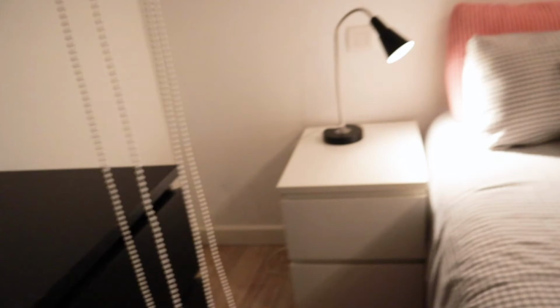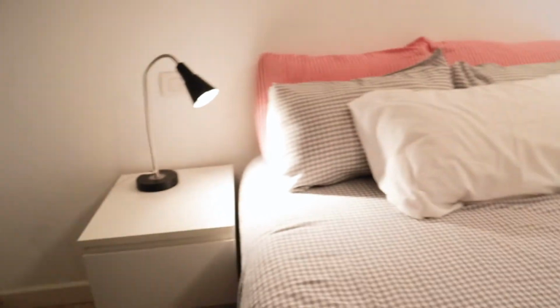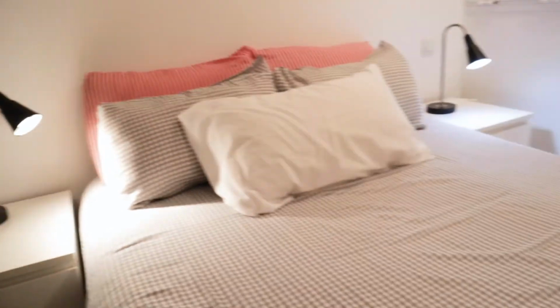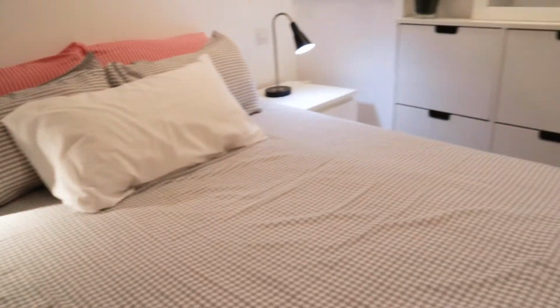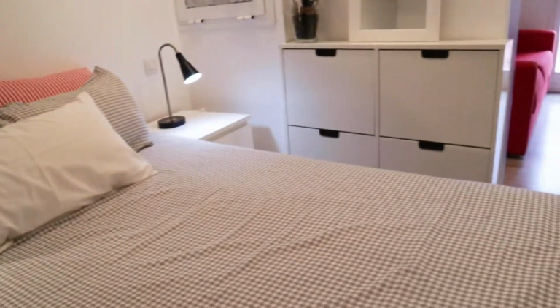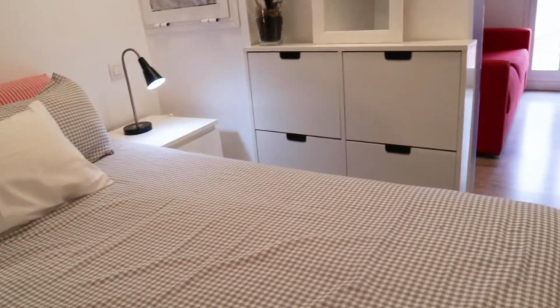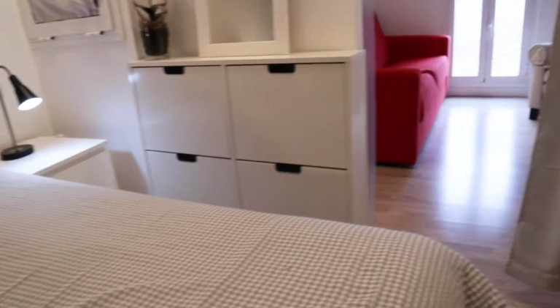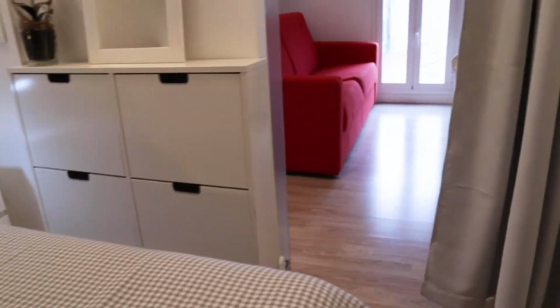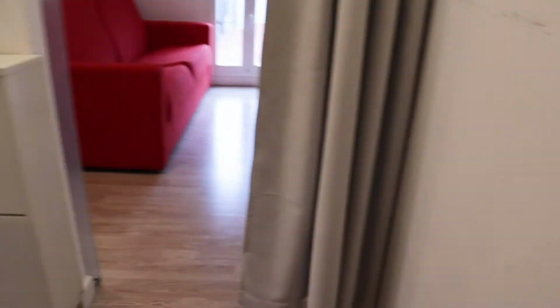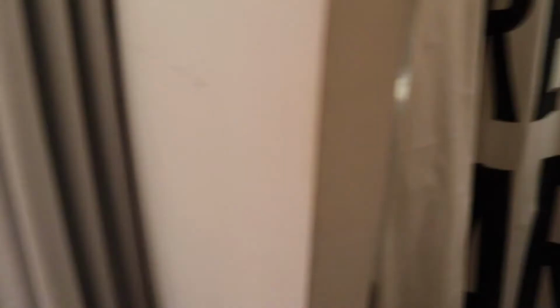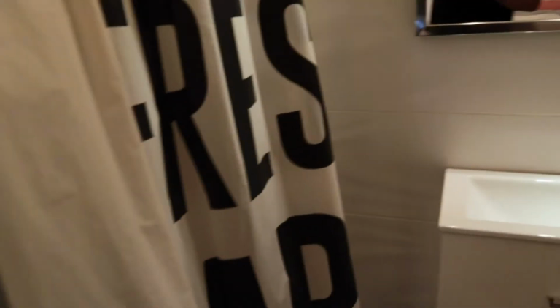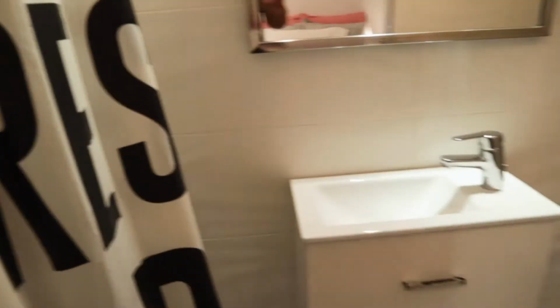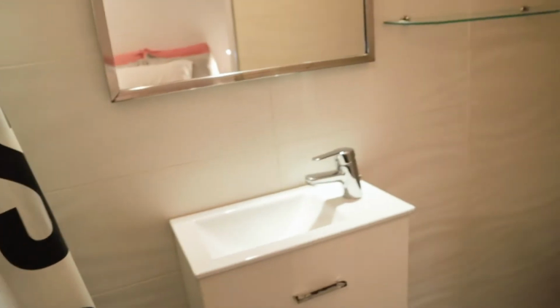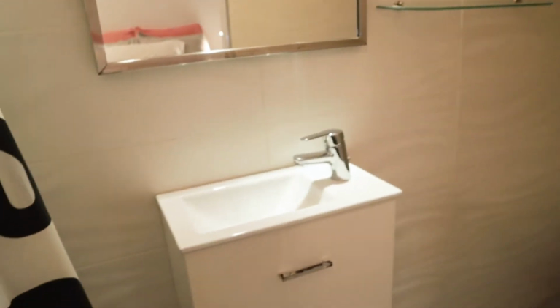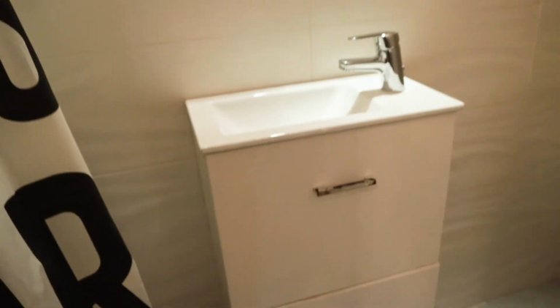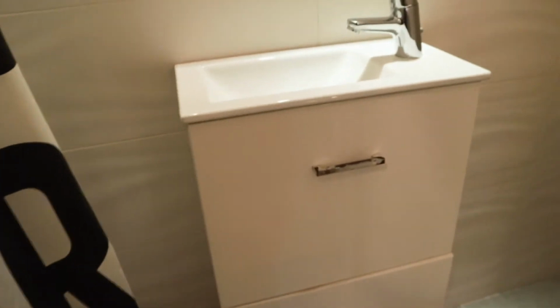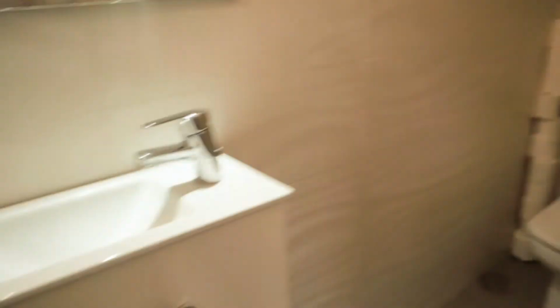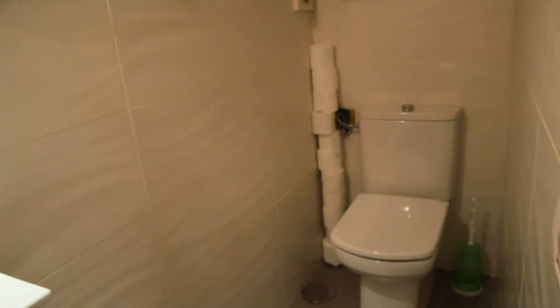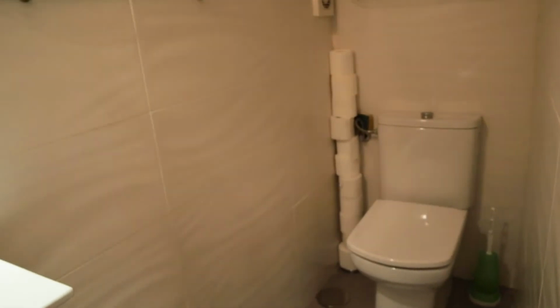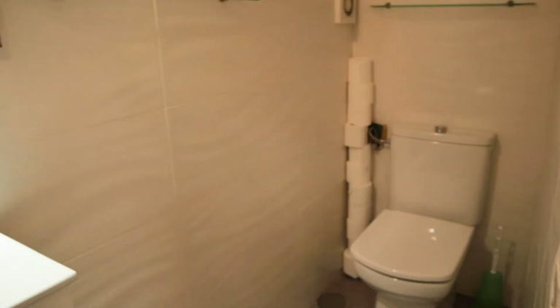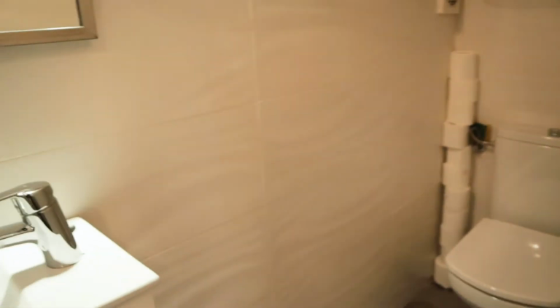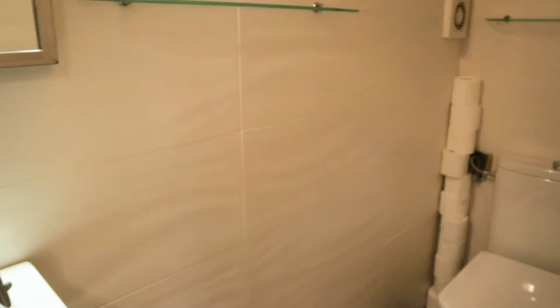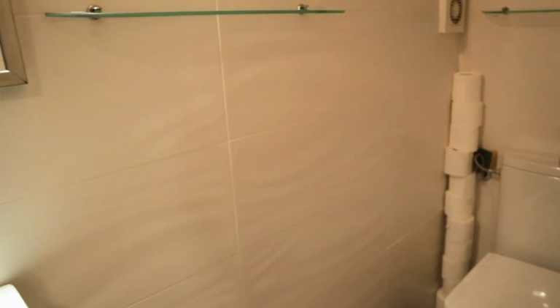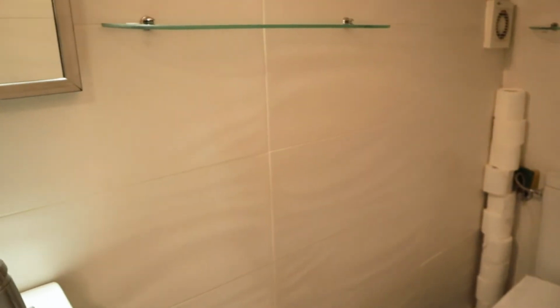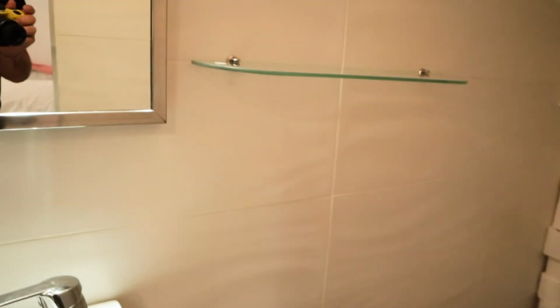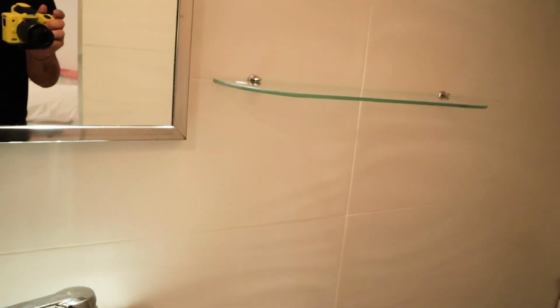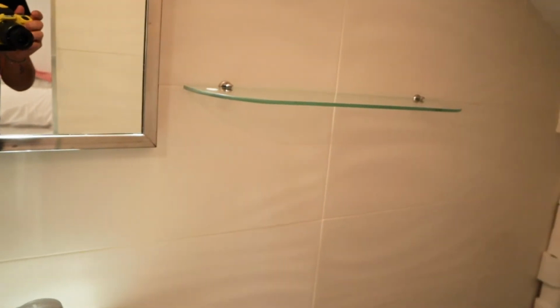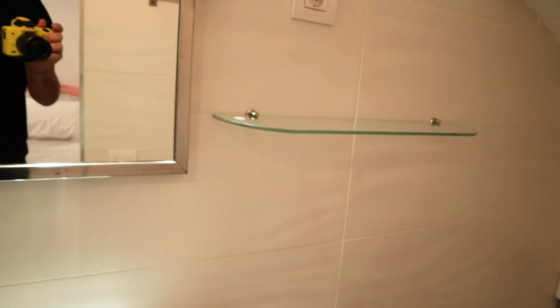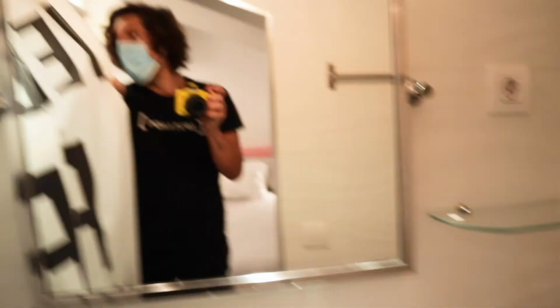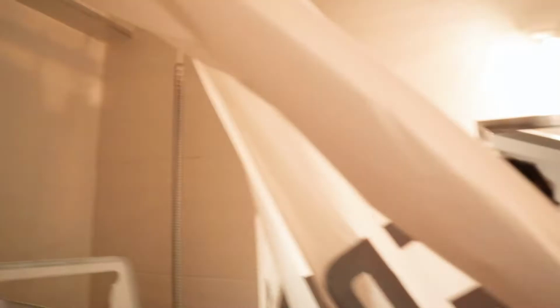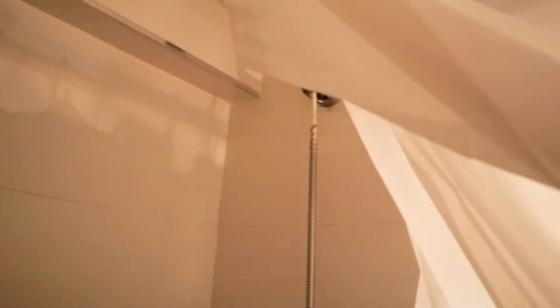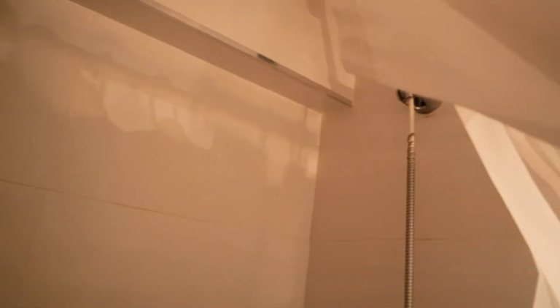And inside the bedroom, we have the bathroom — the sink, toilet, and the shower here.